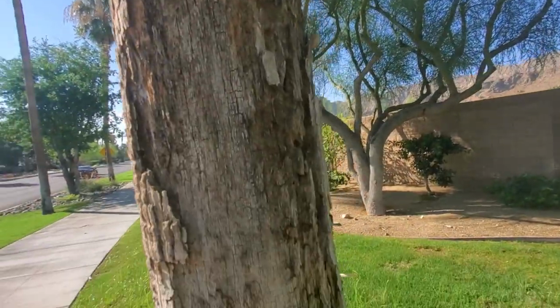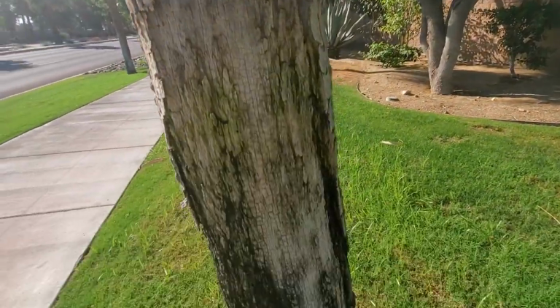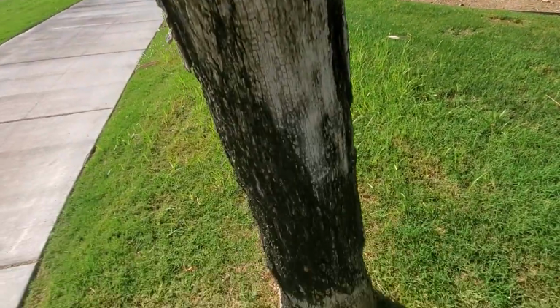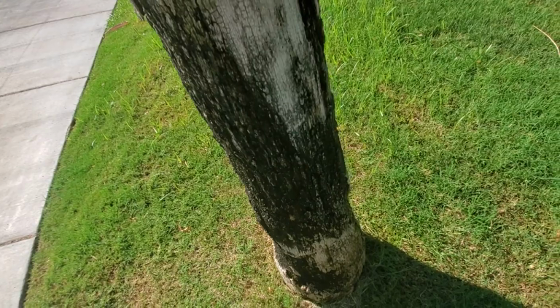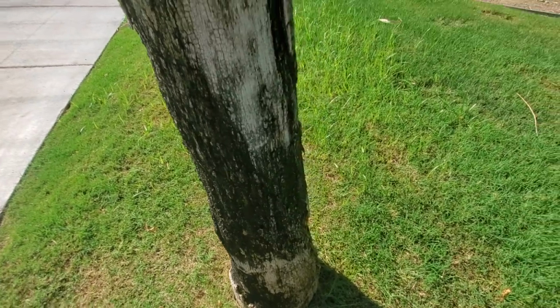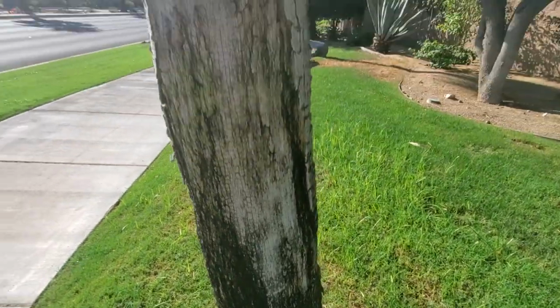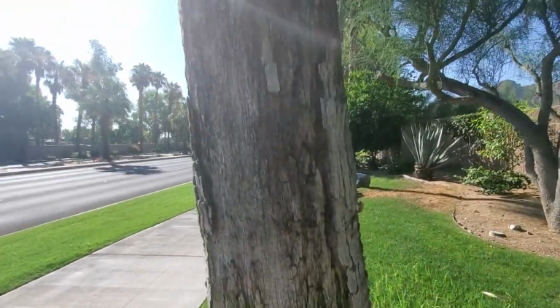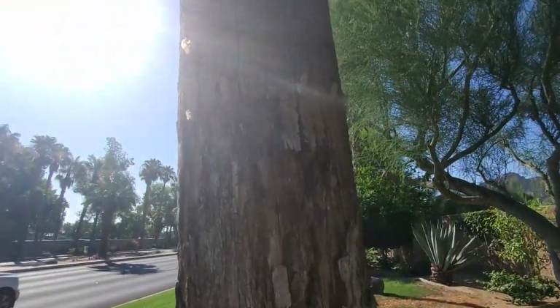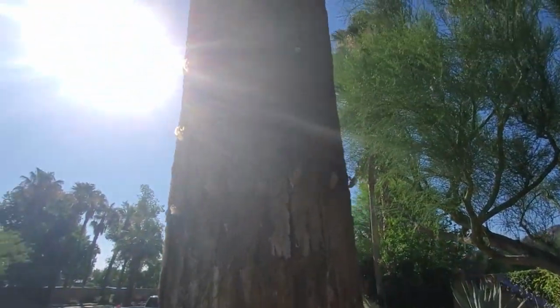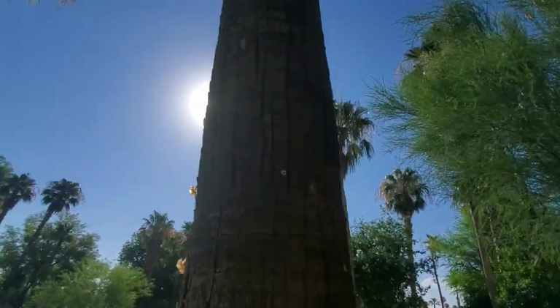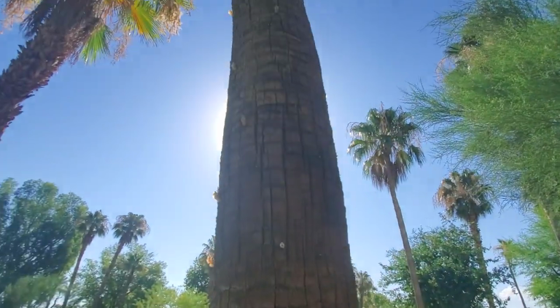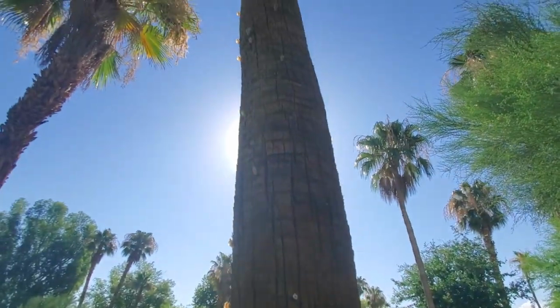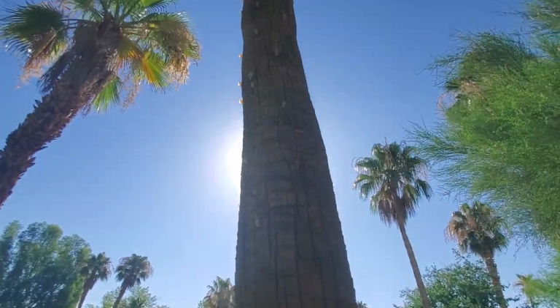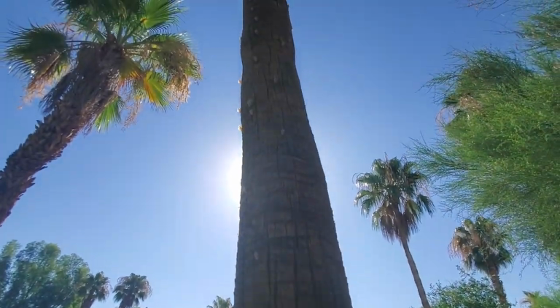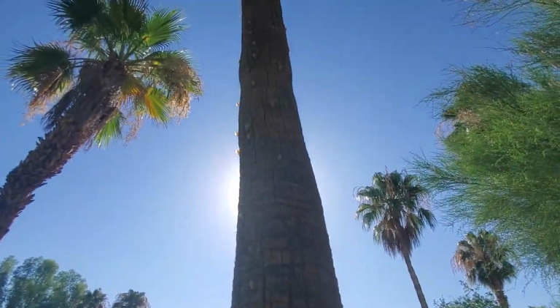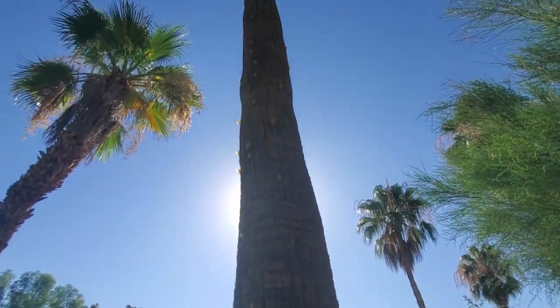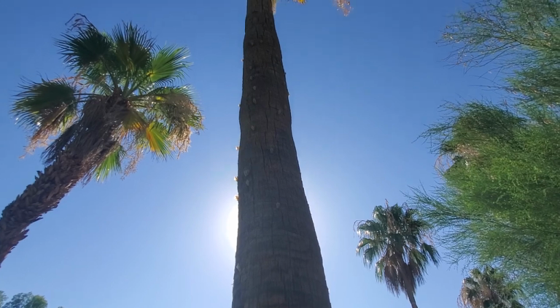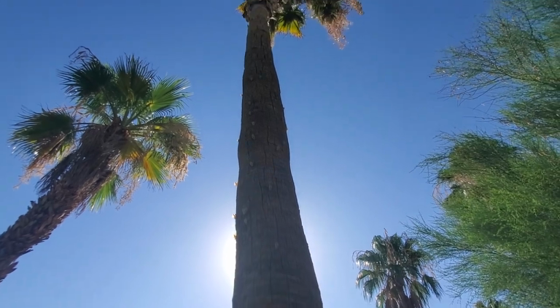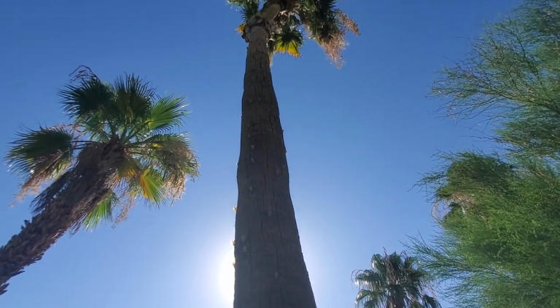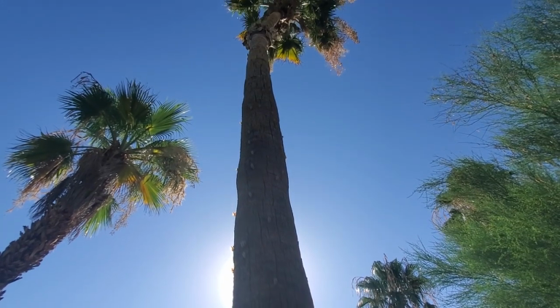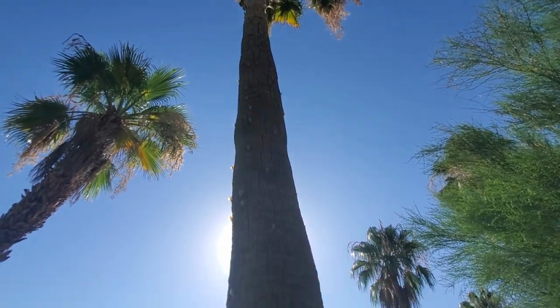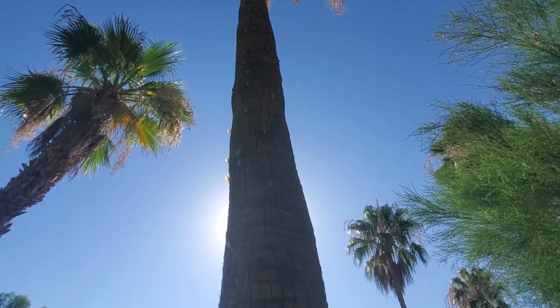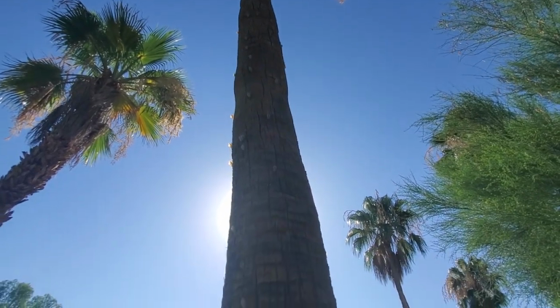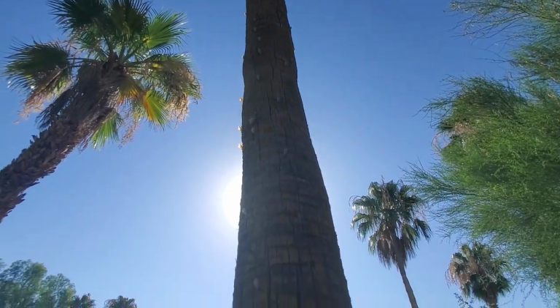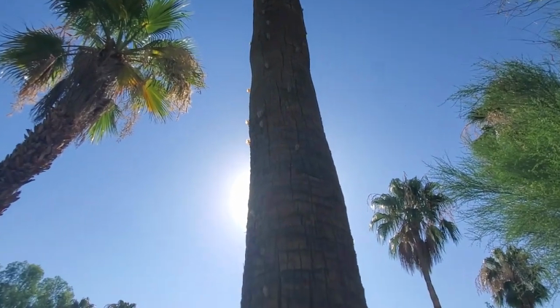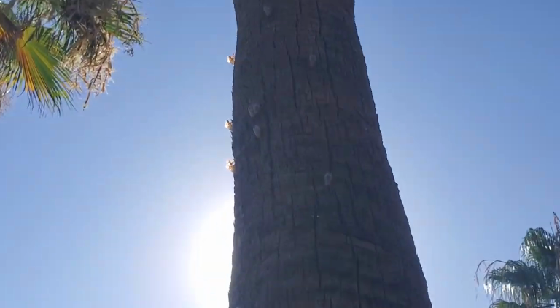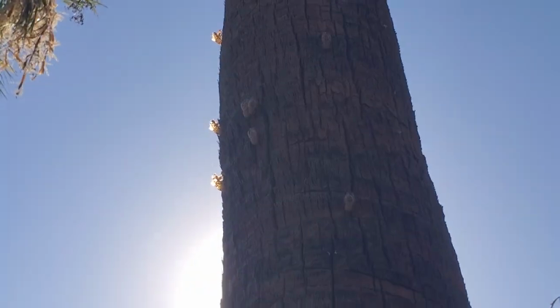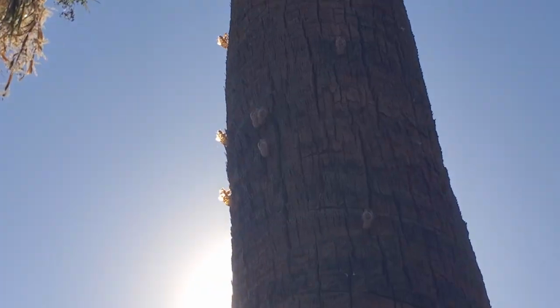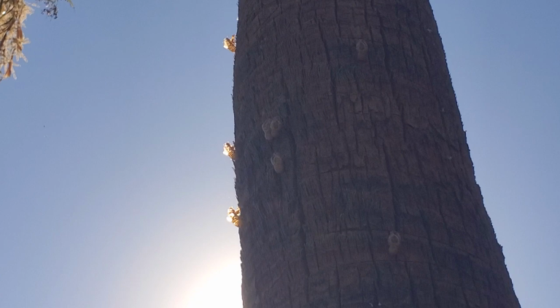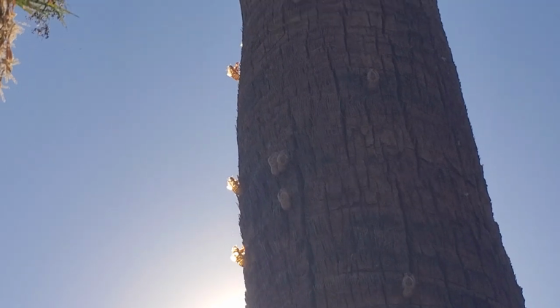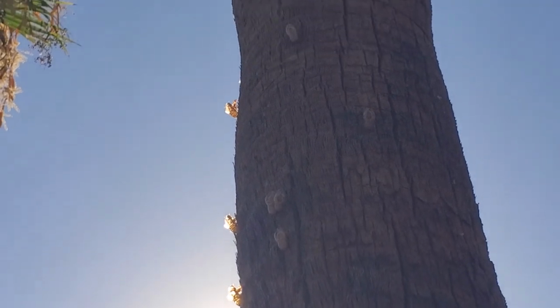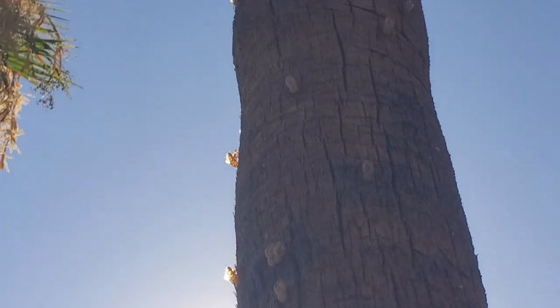This side of the tree seems to be a lot more popular with the cicadas. It's hard to see because the sun's right behind it. There's a ton of them right here — you can see them glowing with the light. That's pretty cool looking.